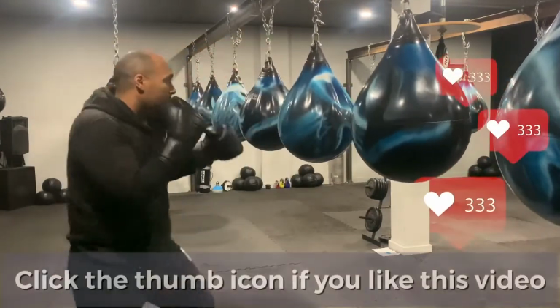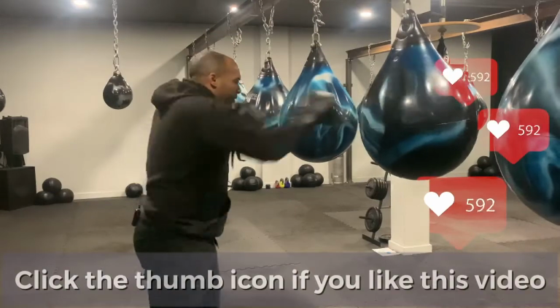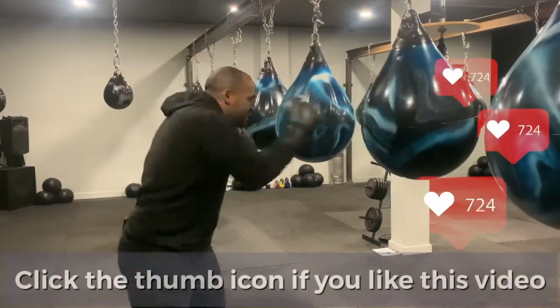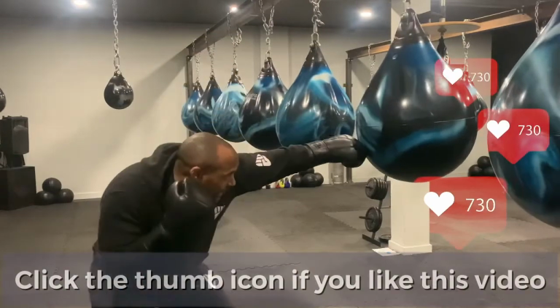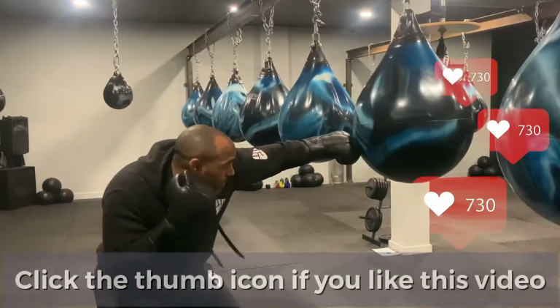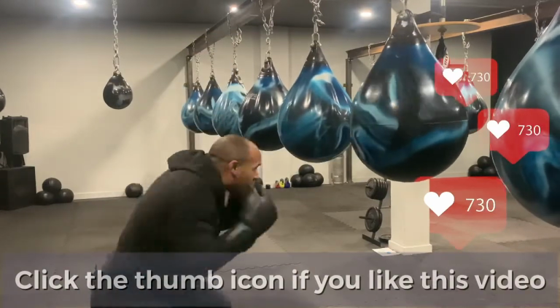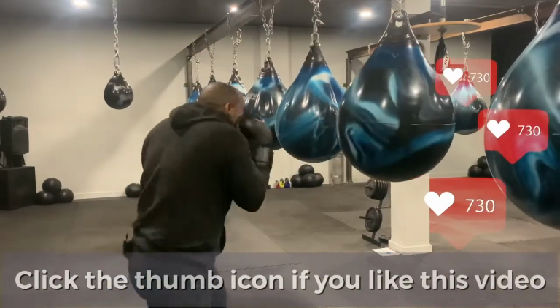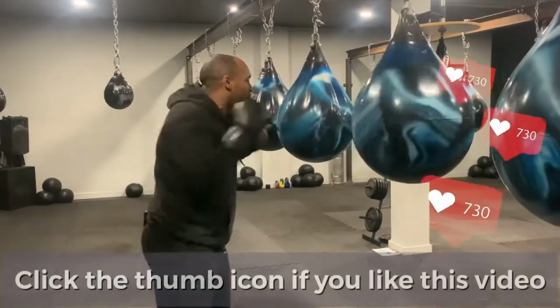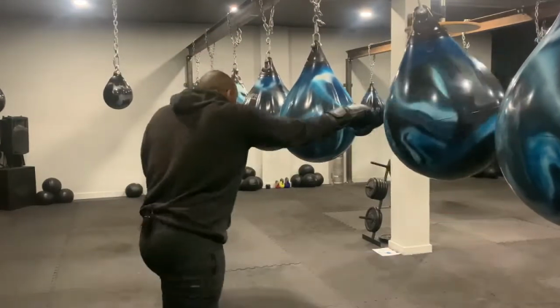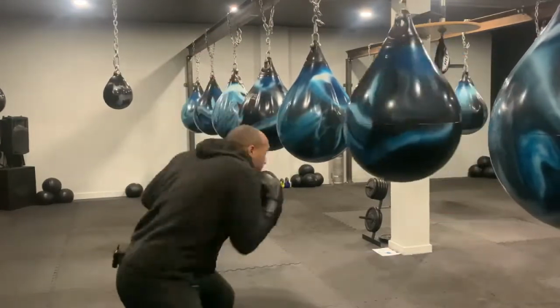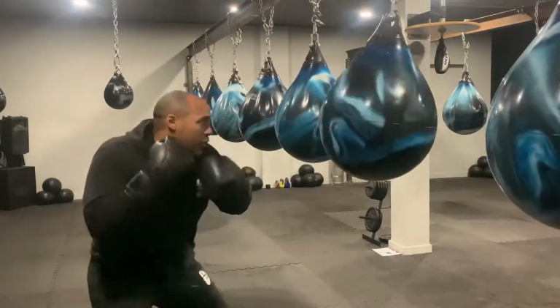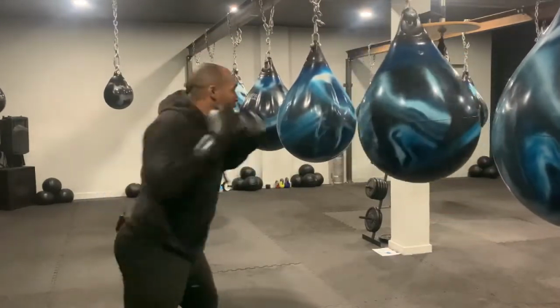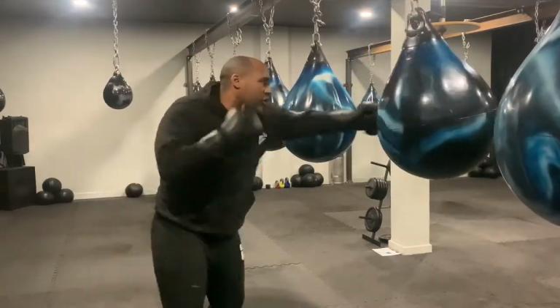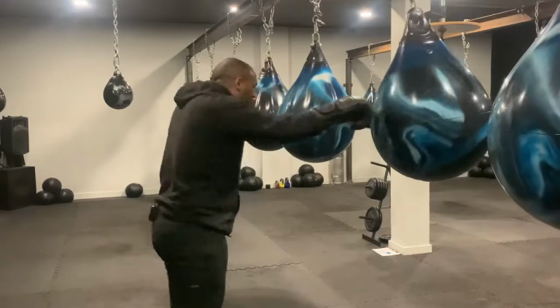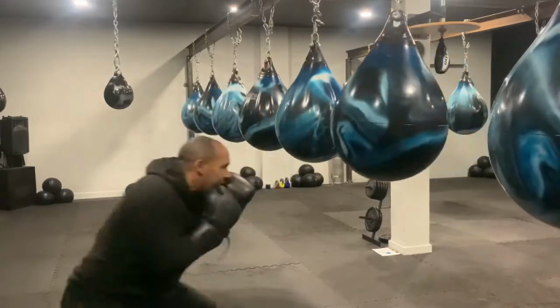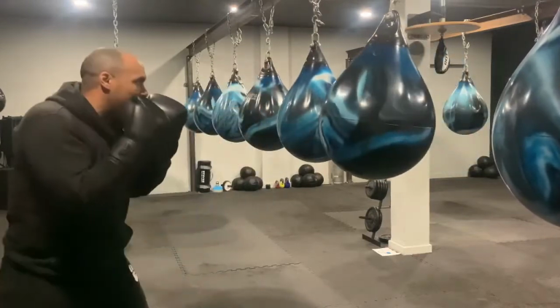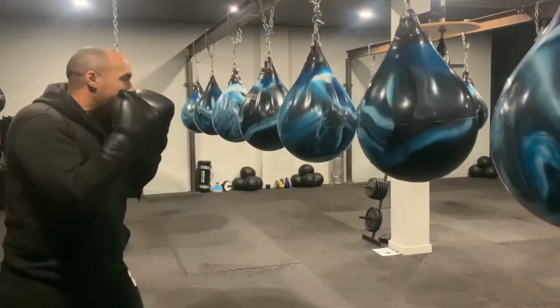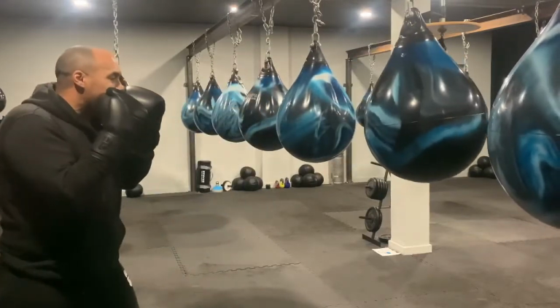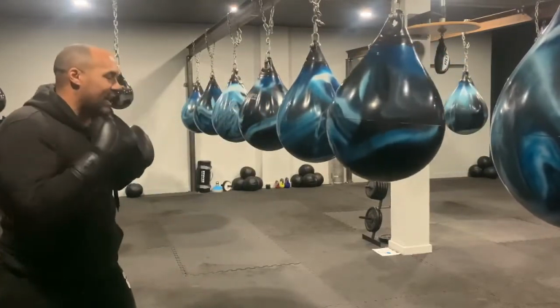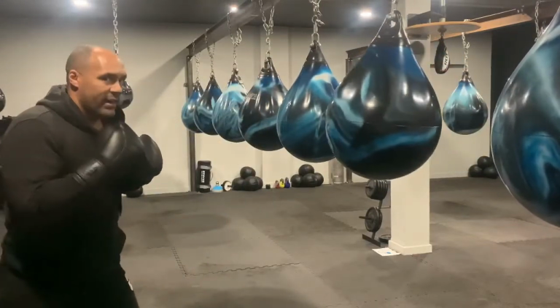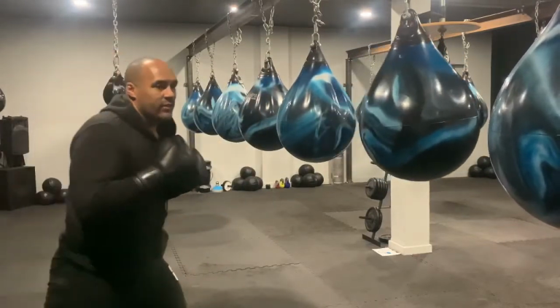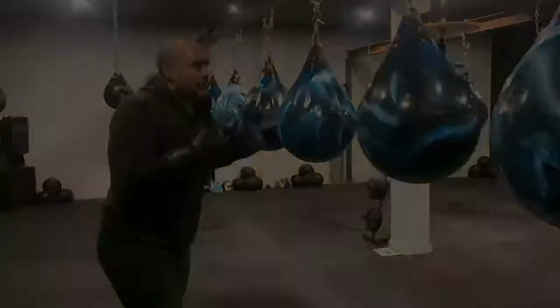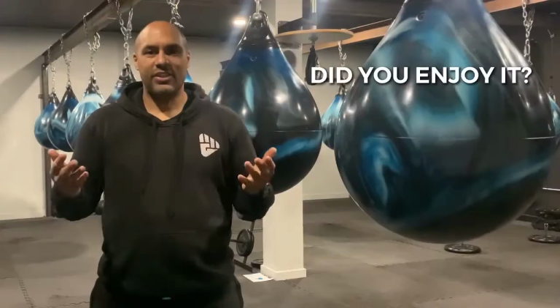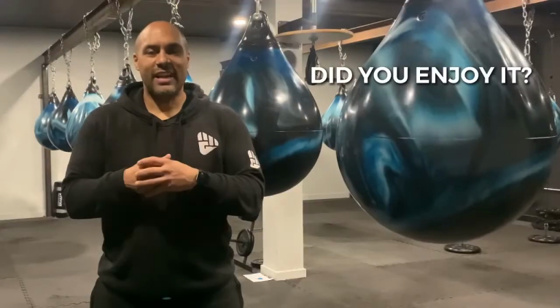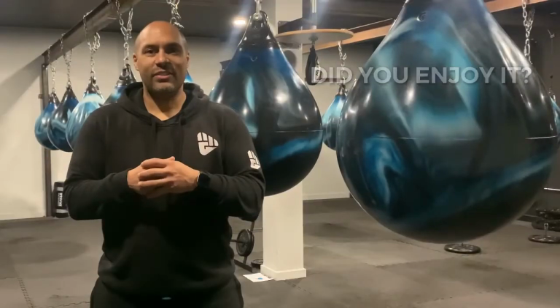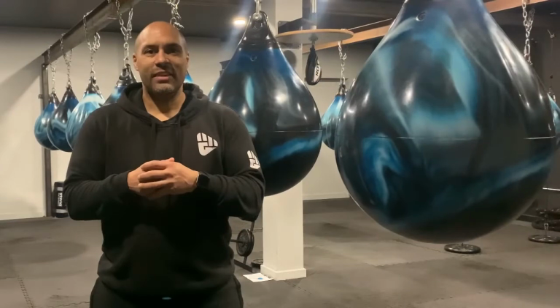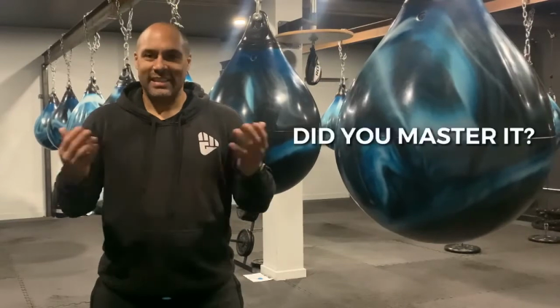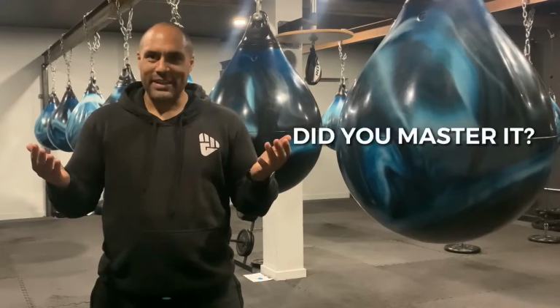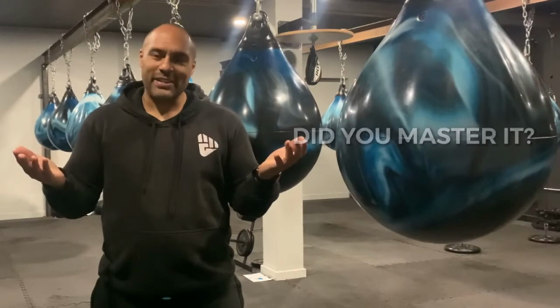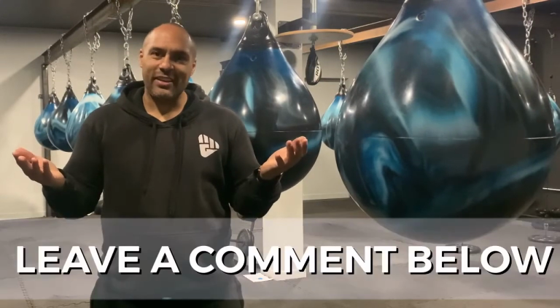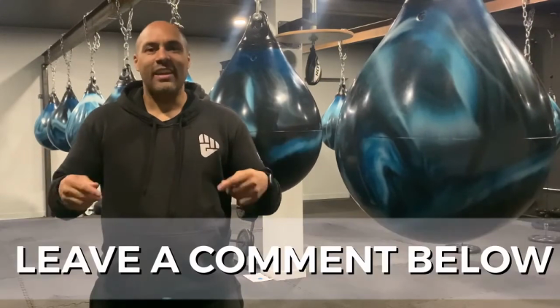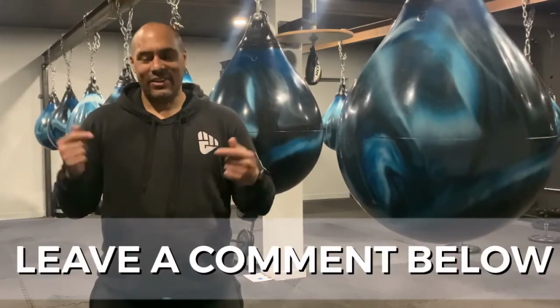At full speed it goes: jab-cross, slip, jab to the body, roll under, hook-cross, slip, hook to the body, cross-hook-cross, and roll under into a safe range.